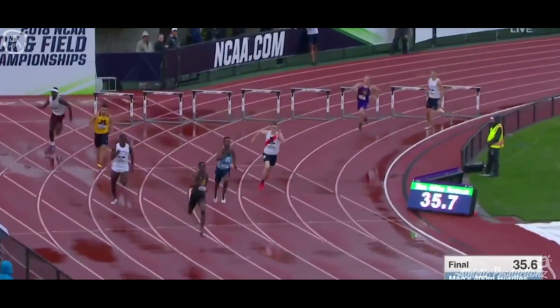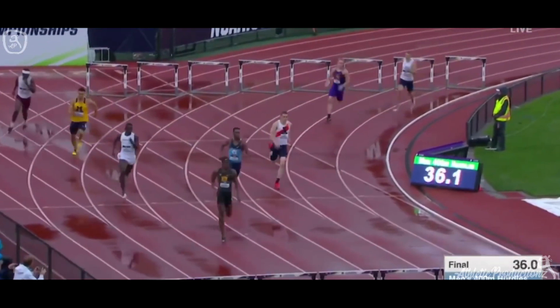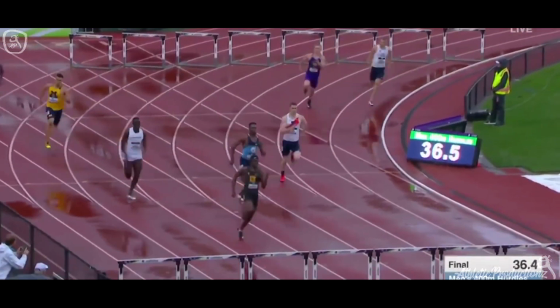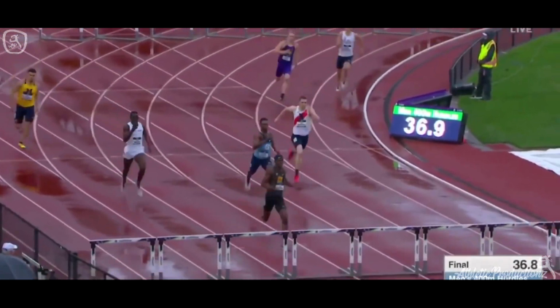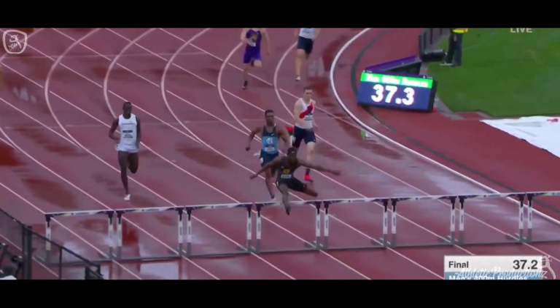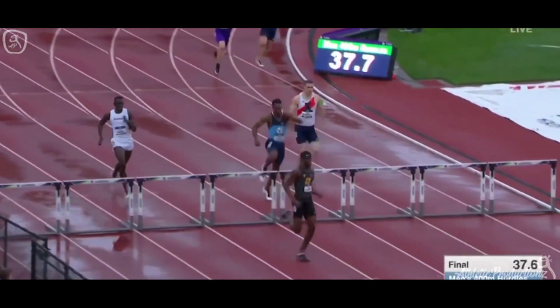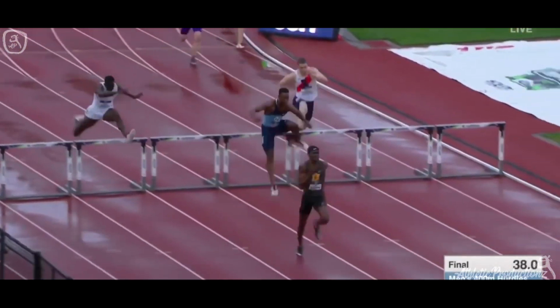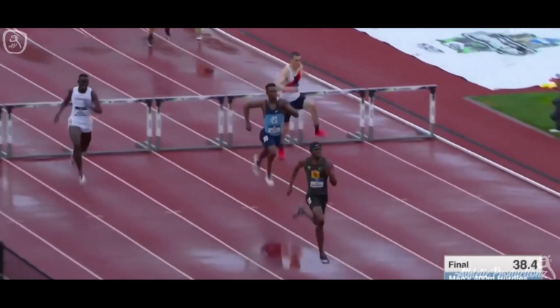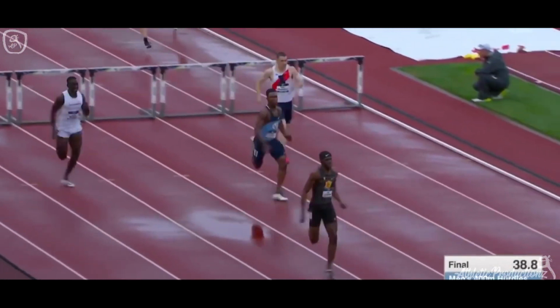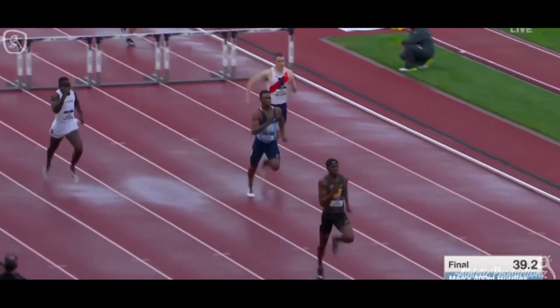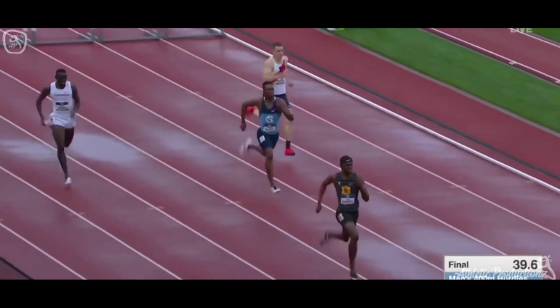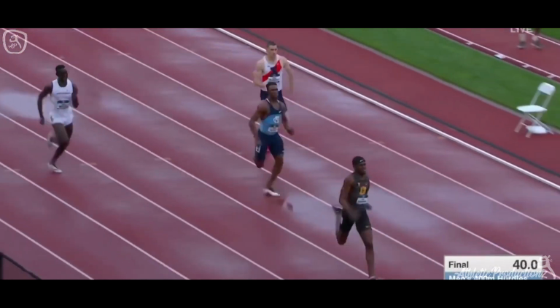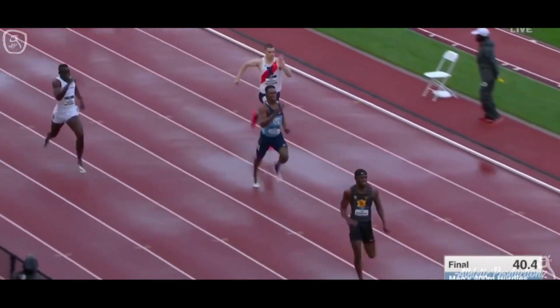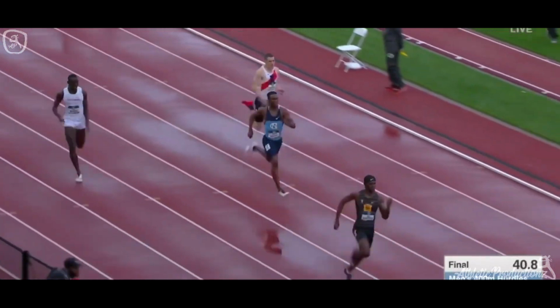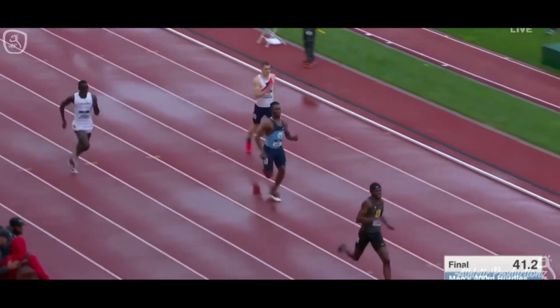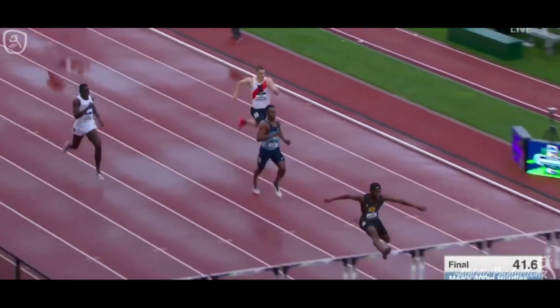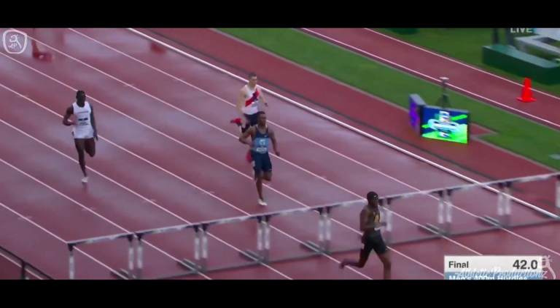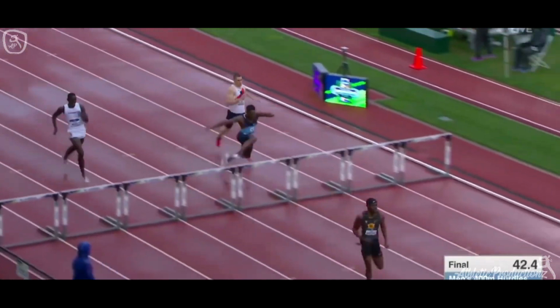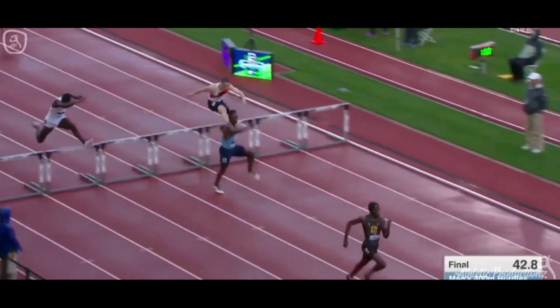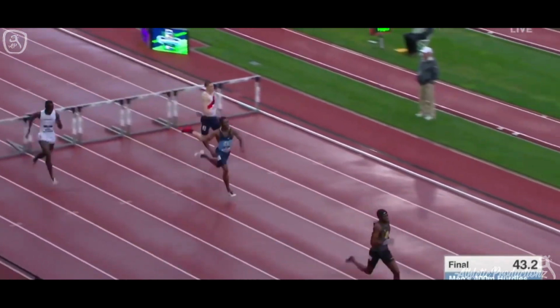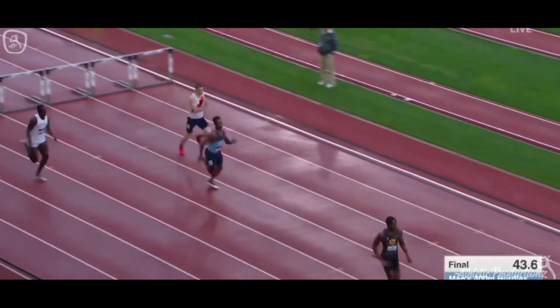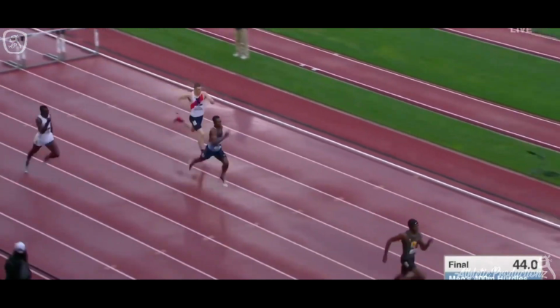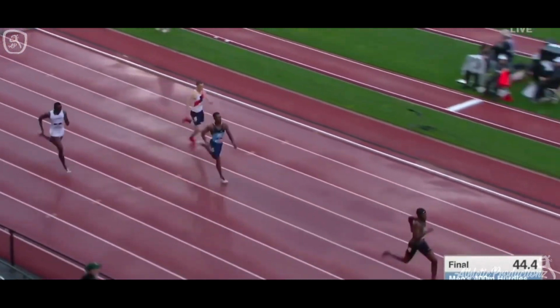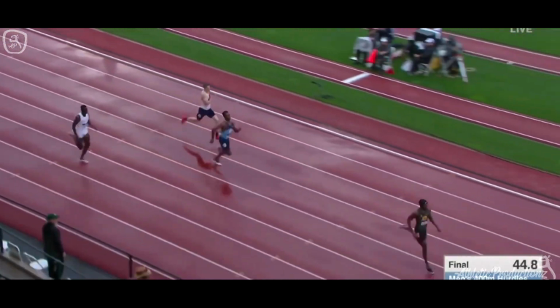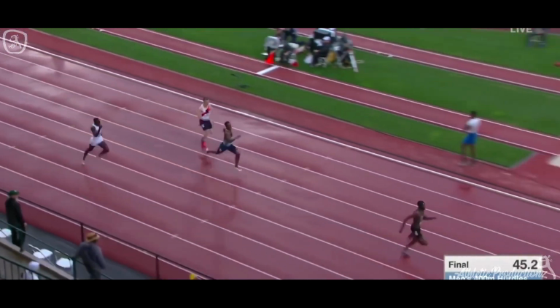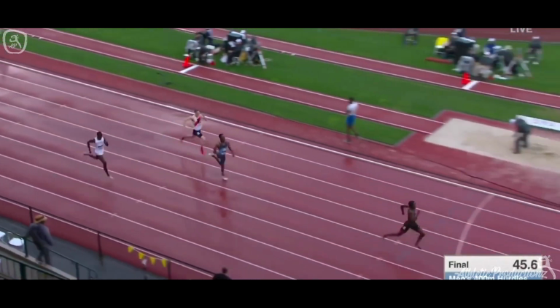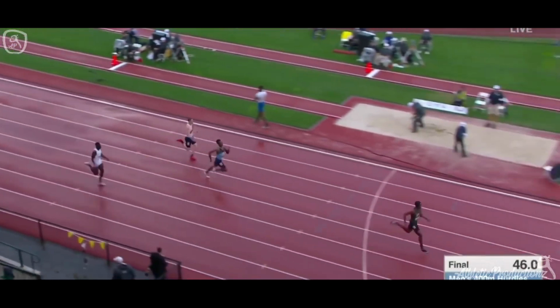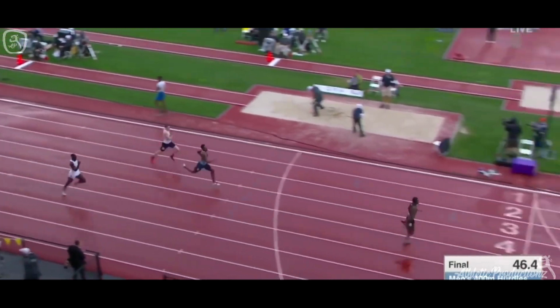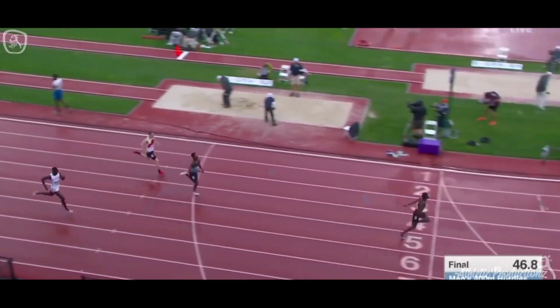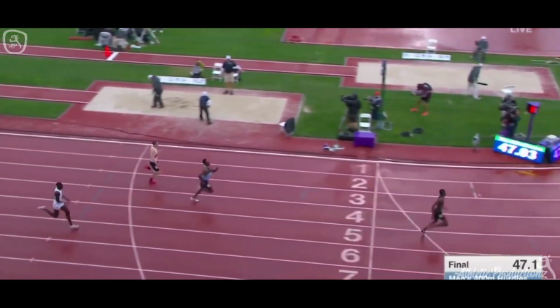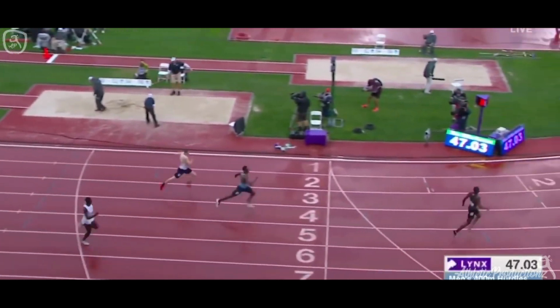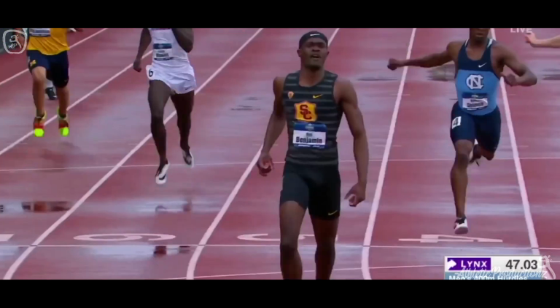Benjamin comes off the turn first, he's got a nice lead. One more hurdle to navigate and he's really putting on some big speed here at the end. He's clear, running hard for the tape, going for a good time.